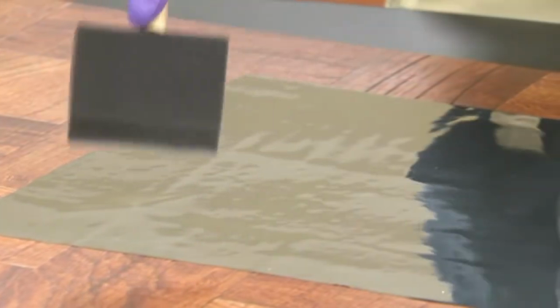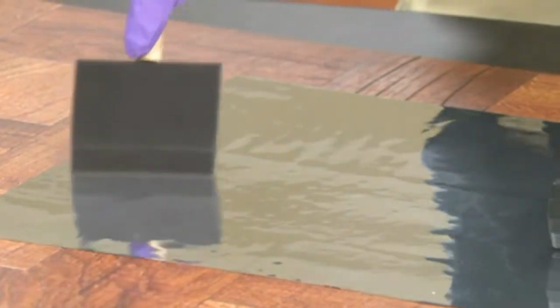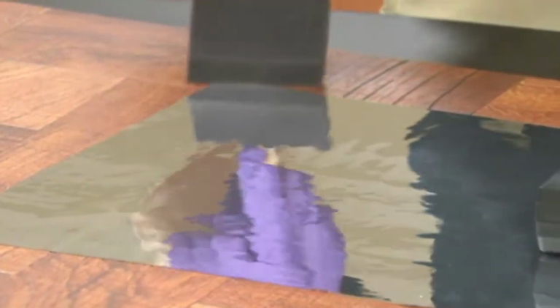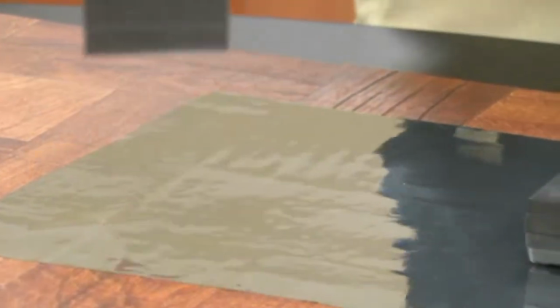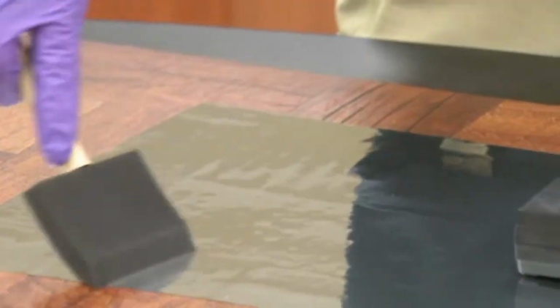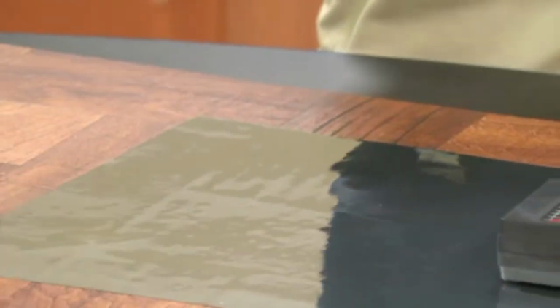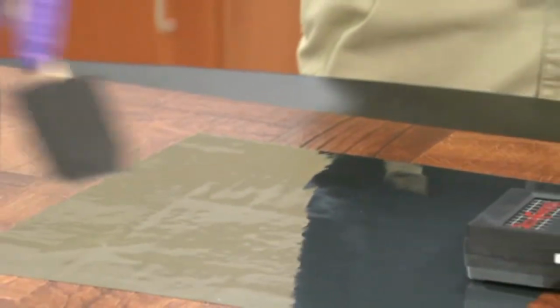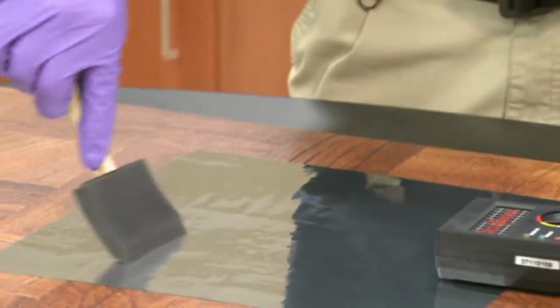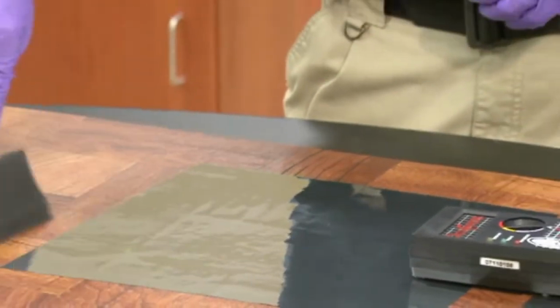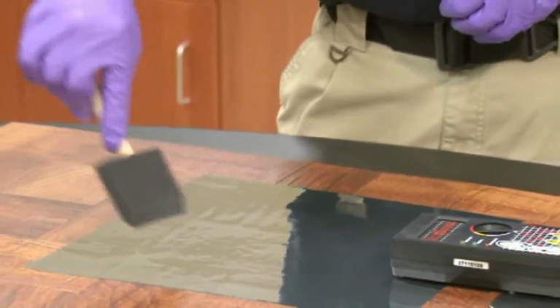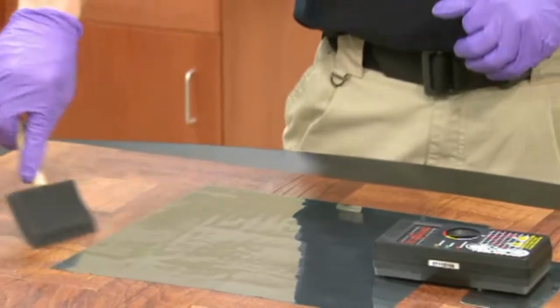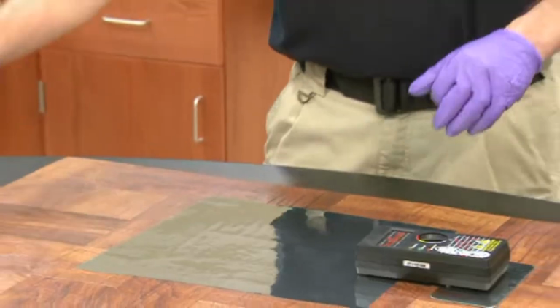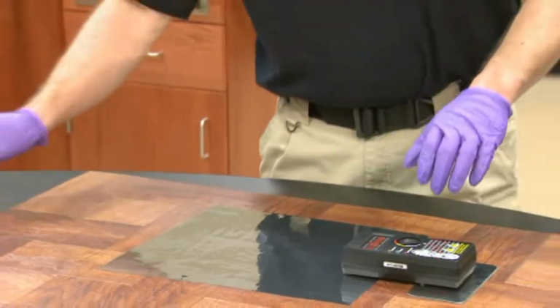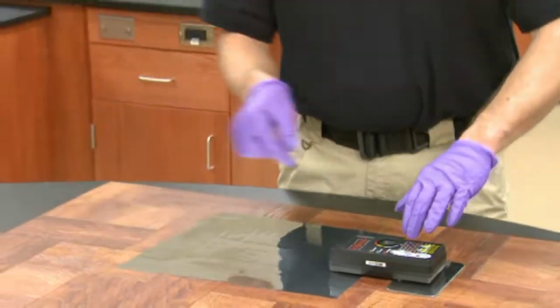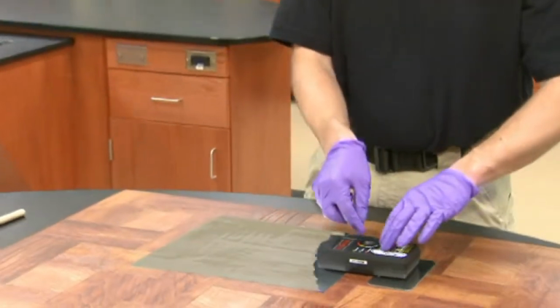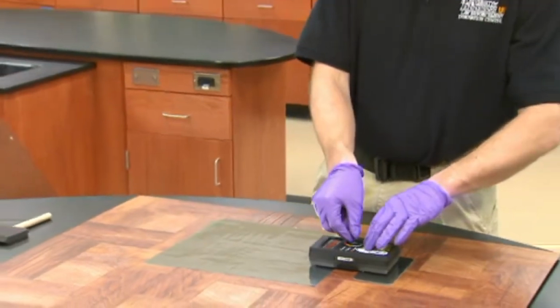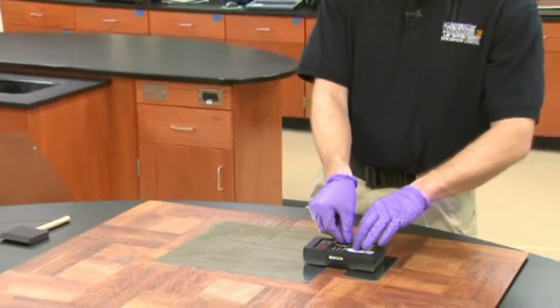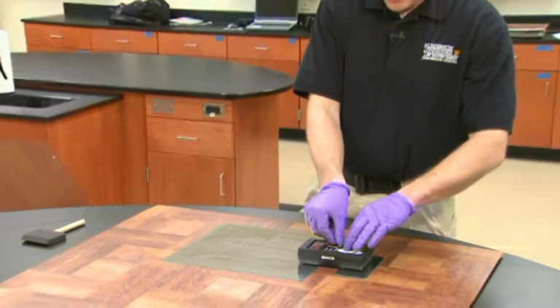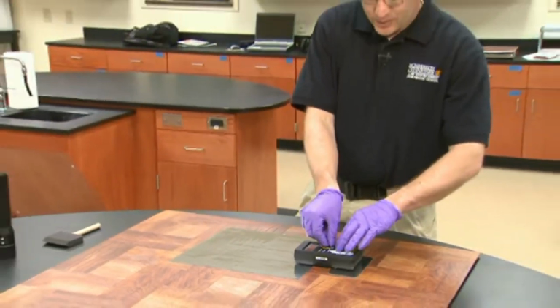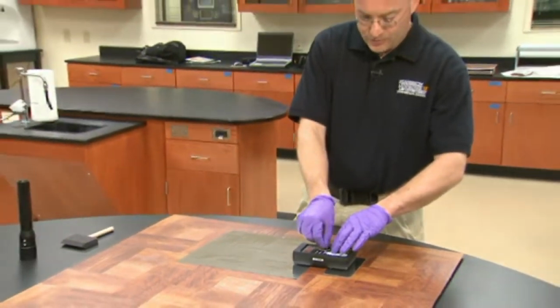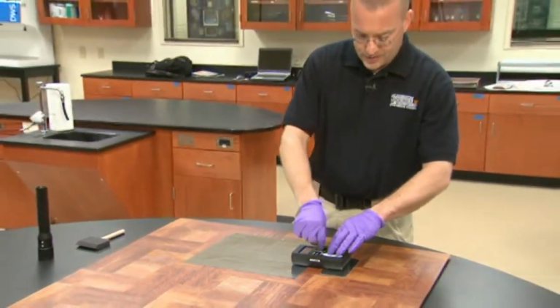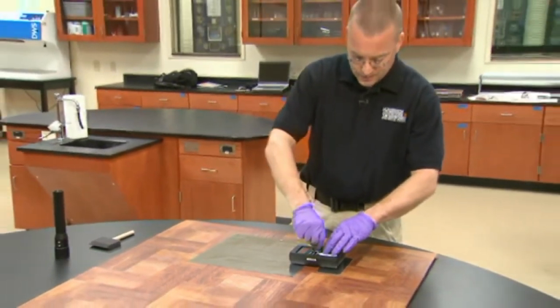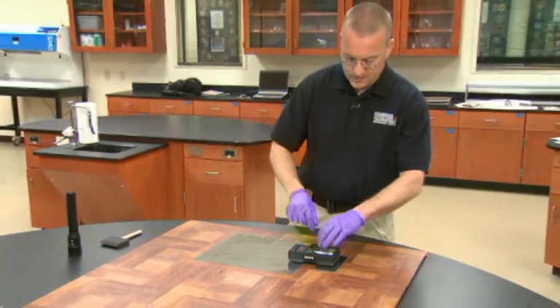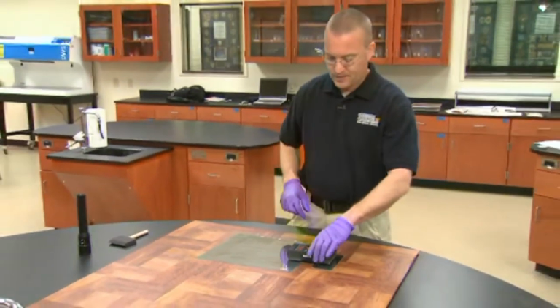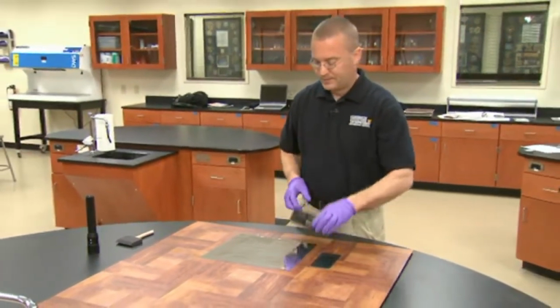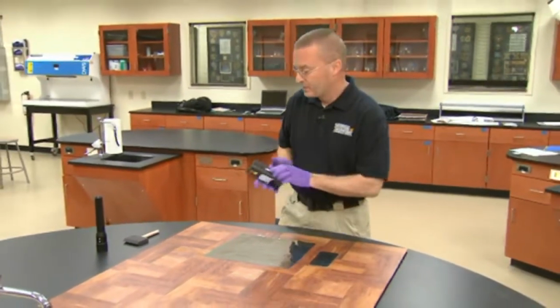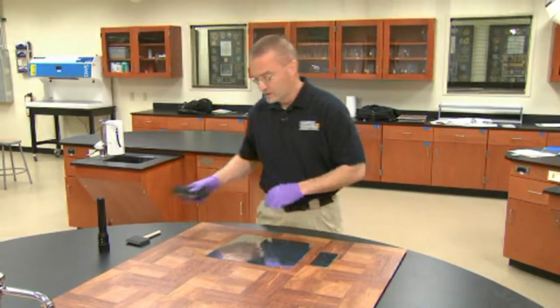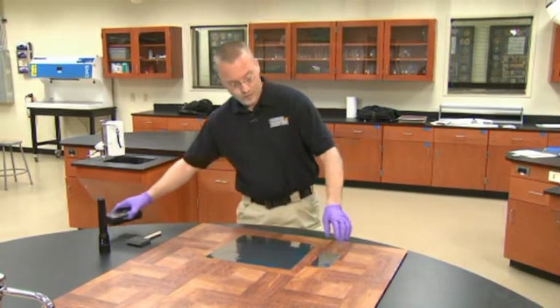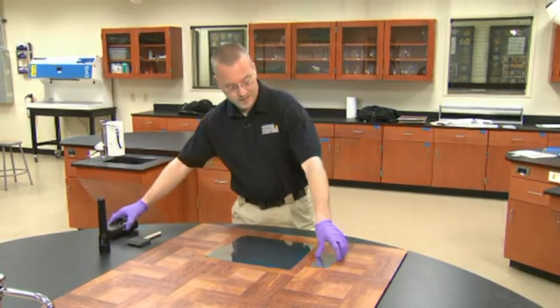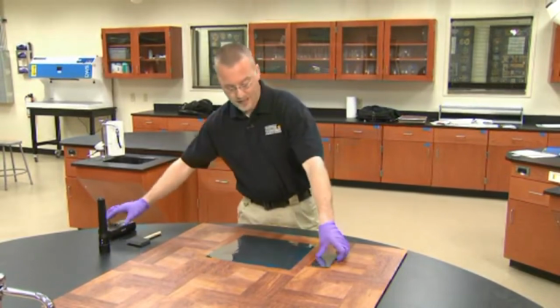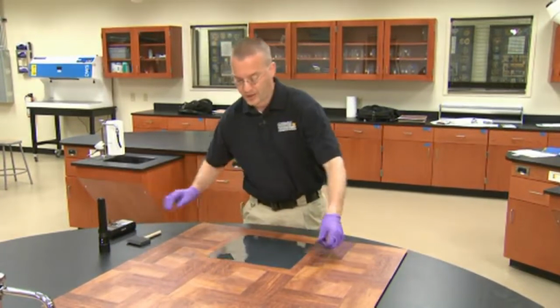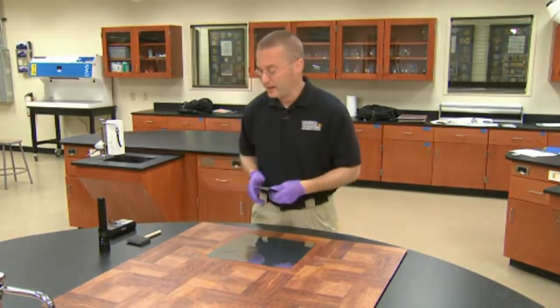Once you're sure that you have all the air bubbles out, you can turn the unit back down into an off position and remove the charge box and the ground plate.